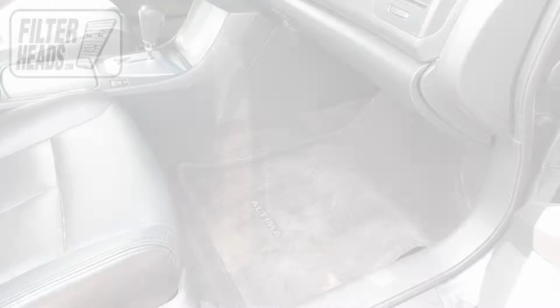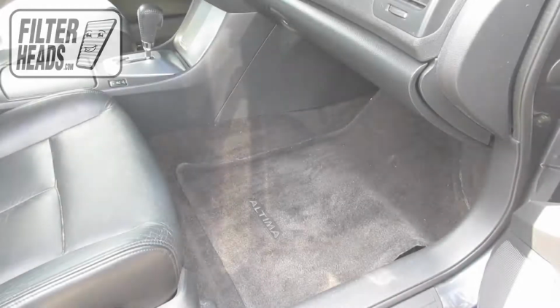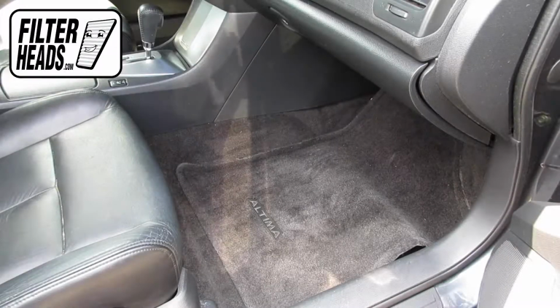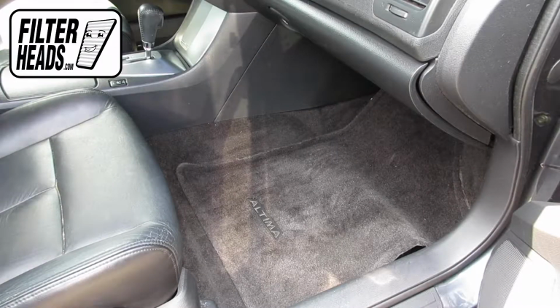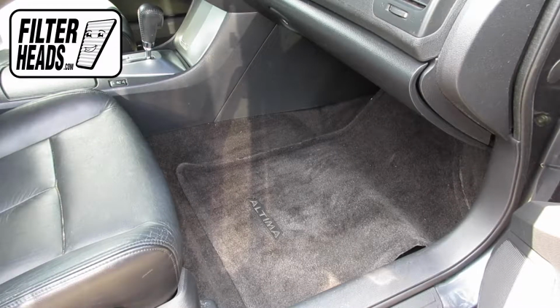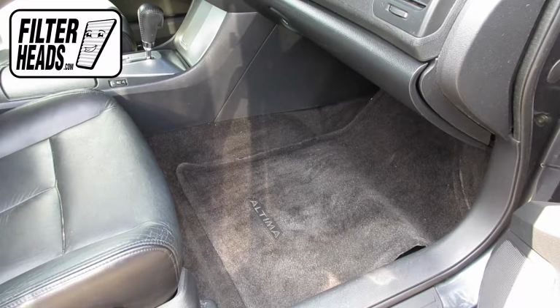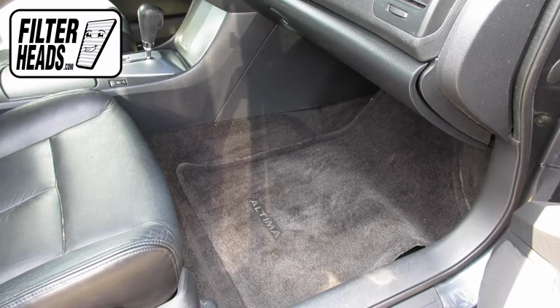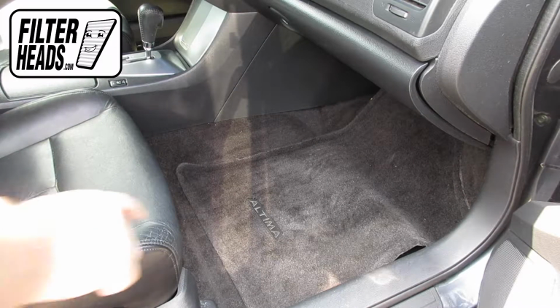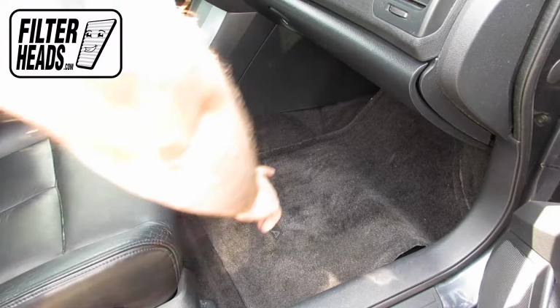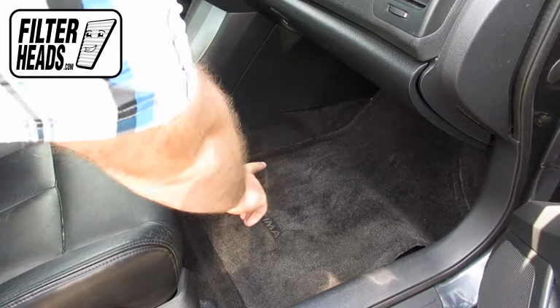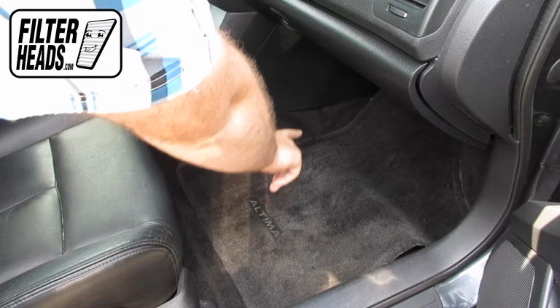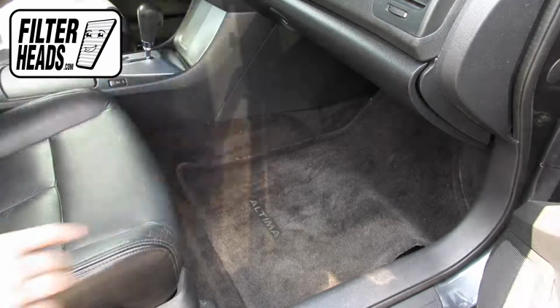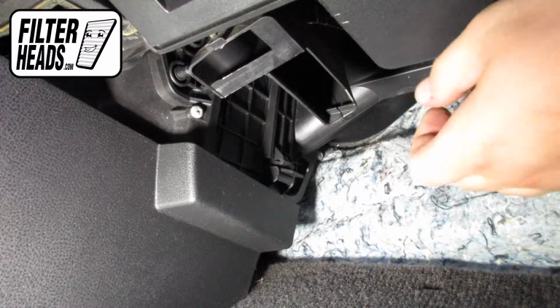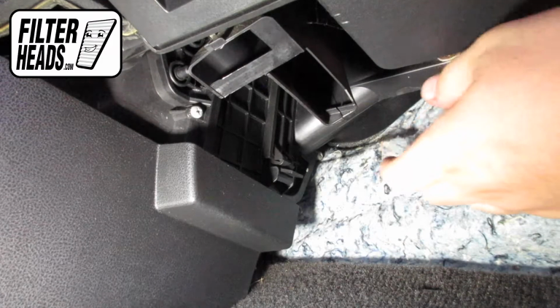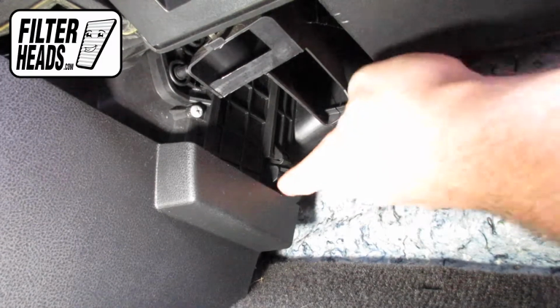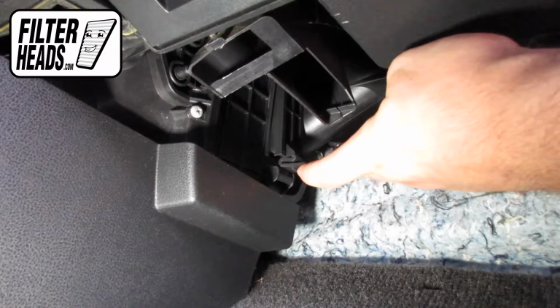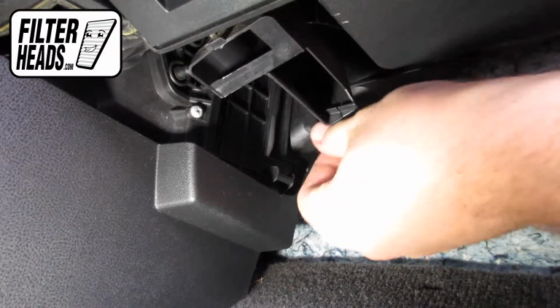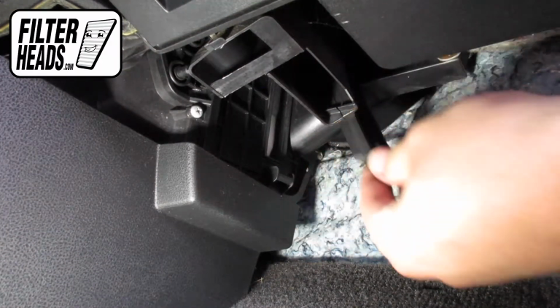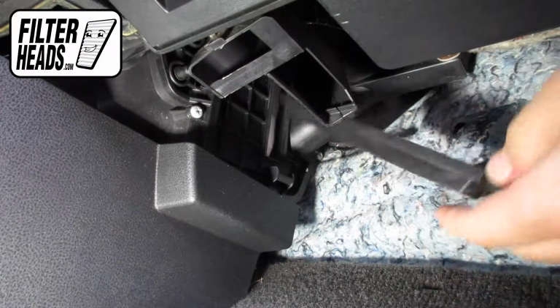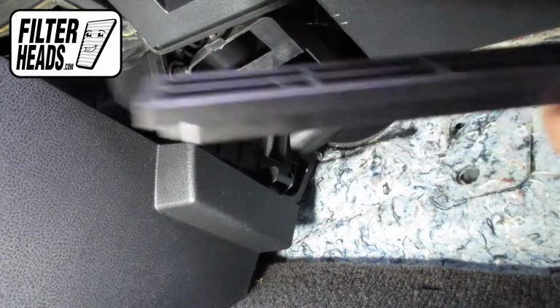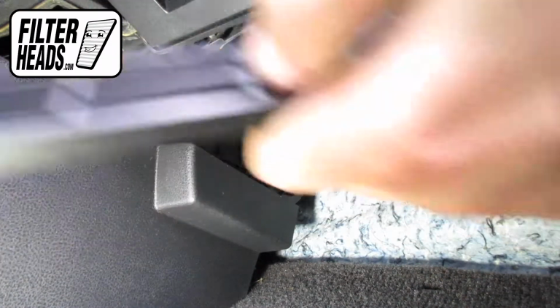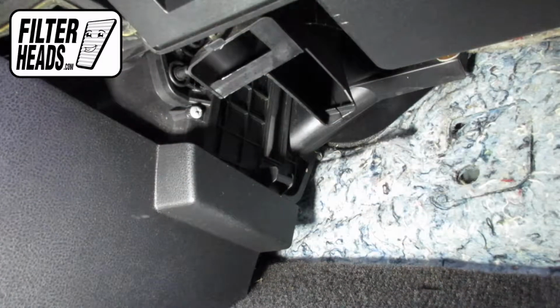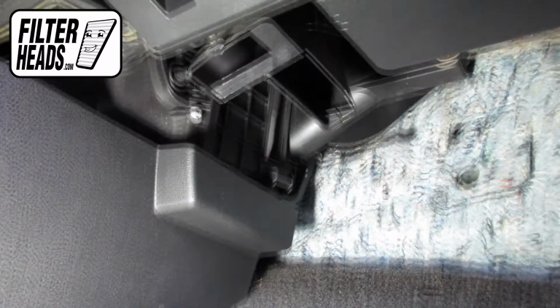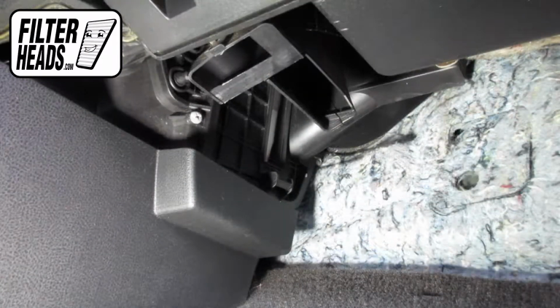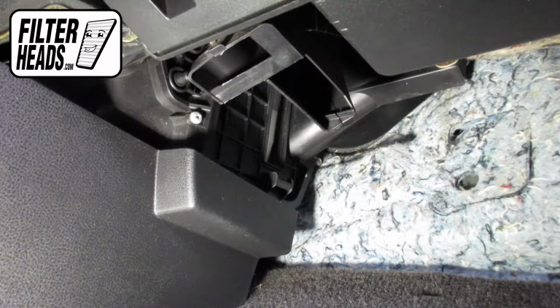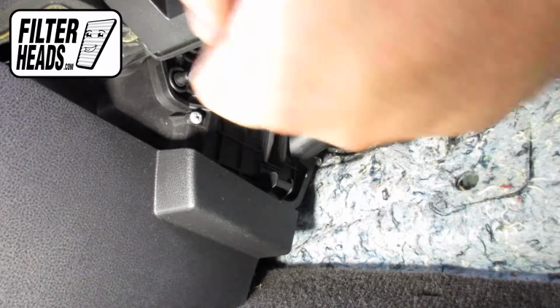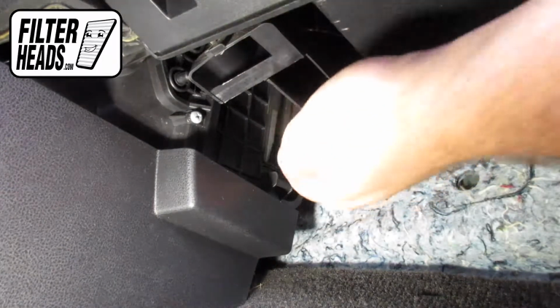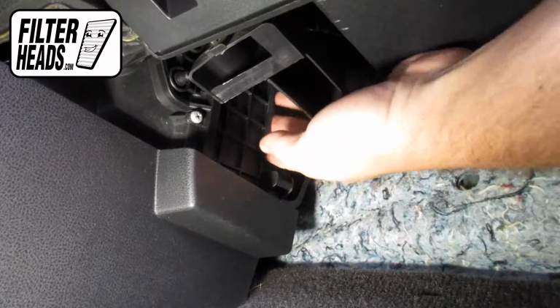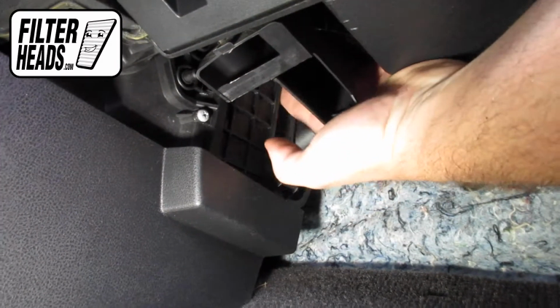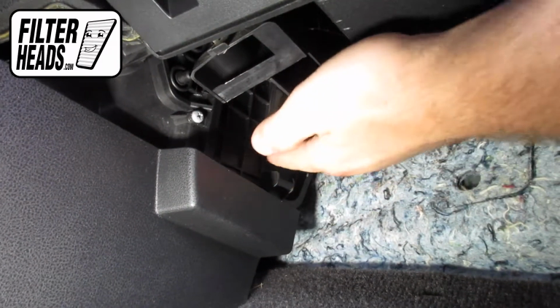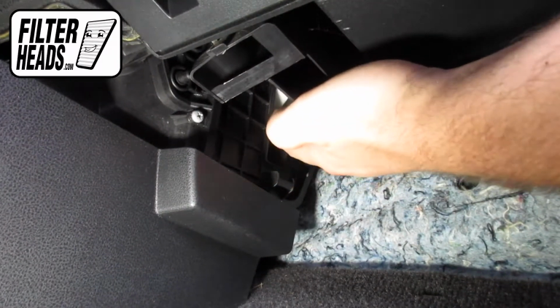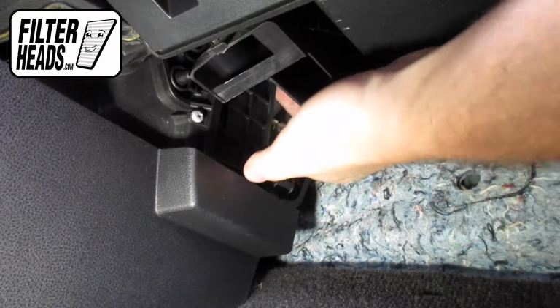The cabin filter is located on the left corner of the footwell. Pull the tab on the housing cover up and slide the housing cover off. Remove the old filter from the housing and clean out any debris inside.